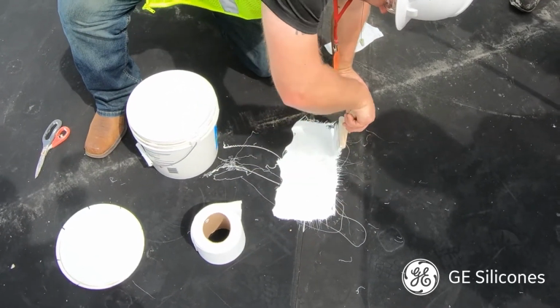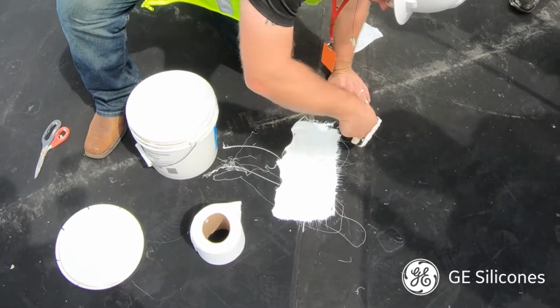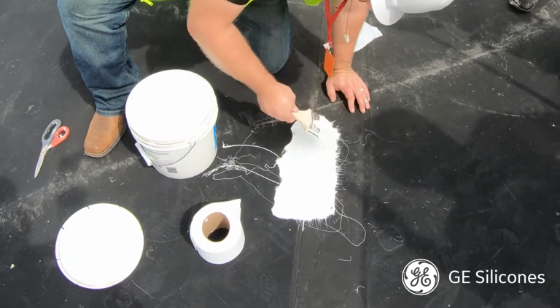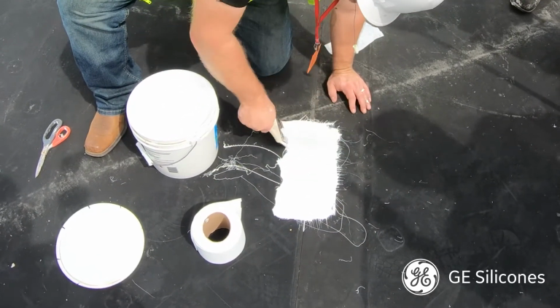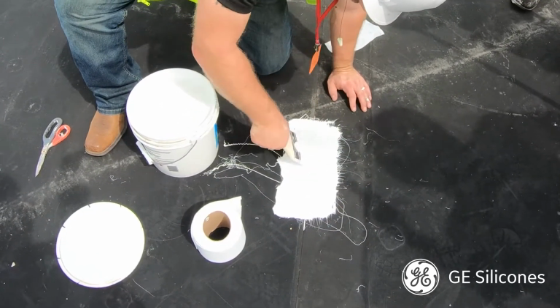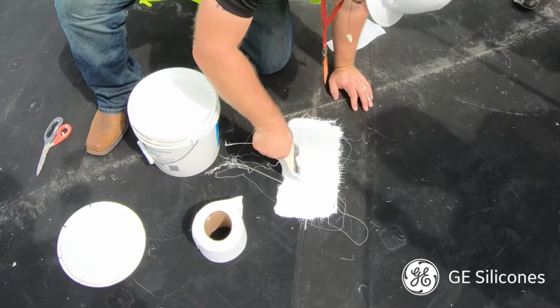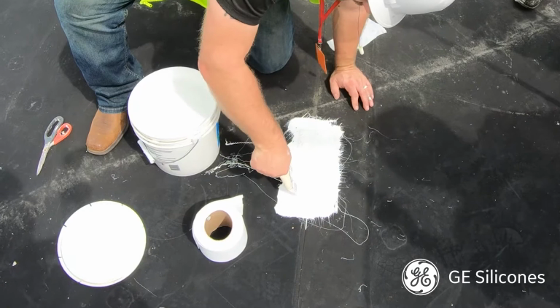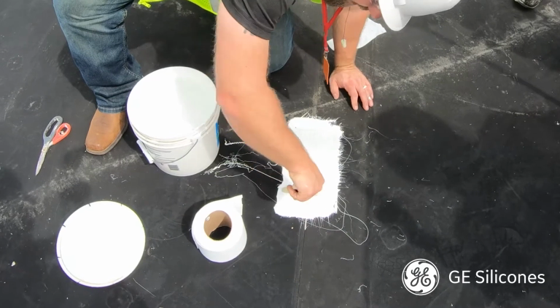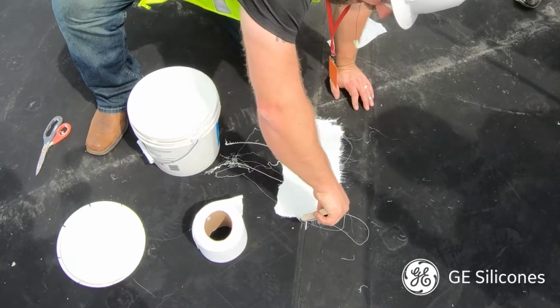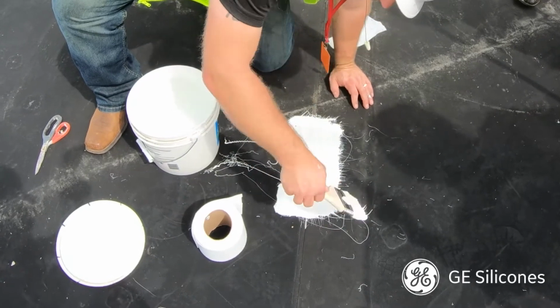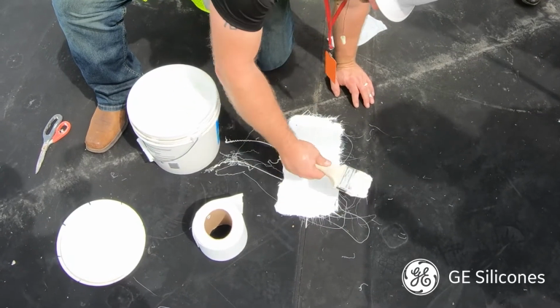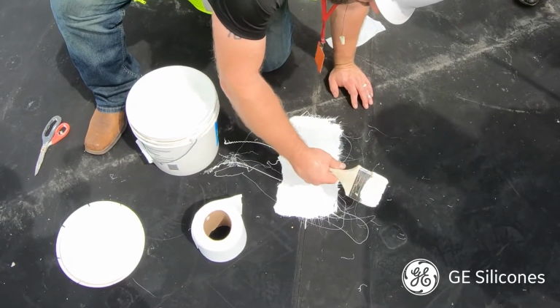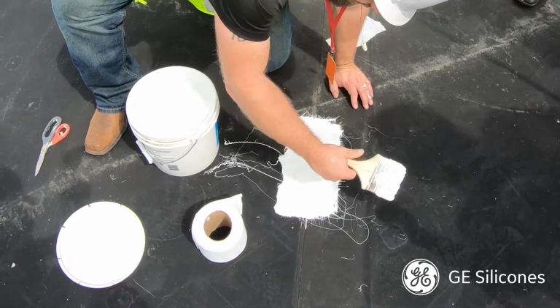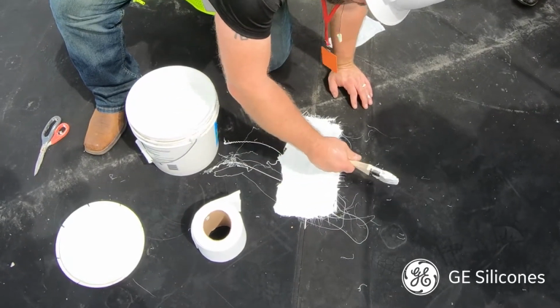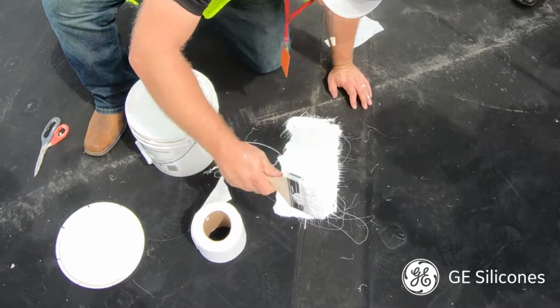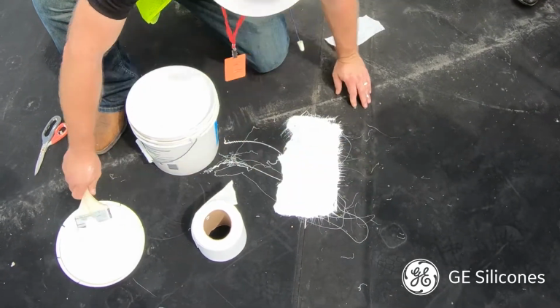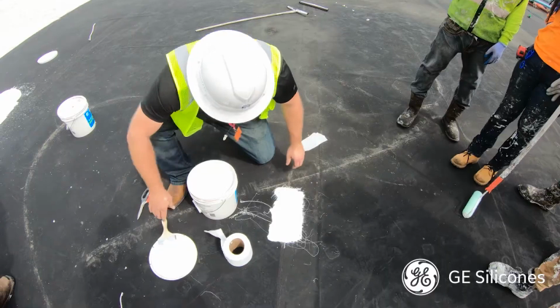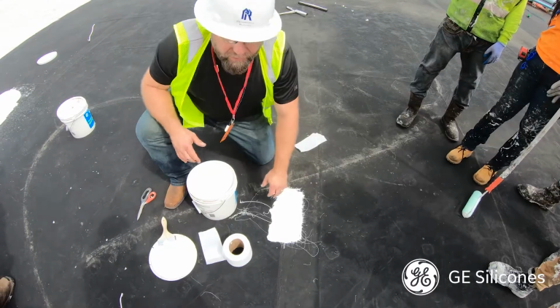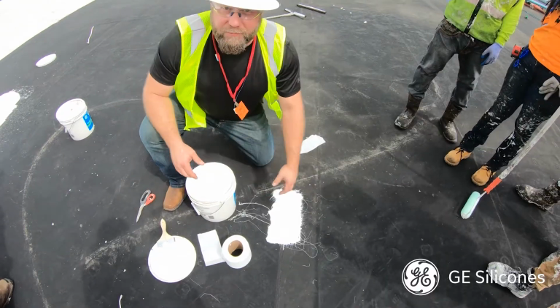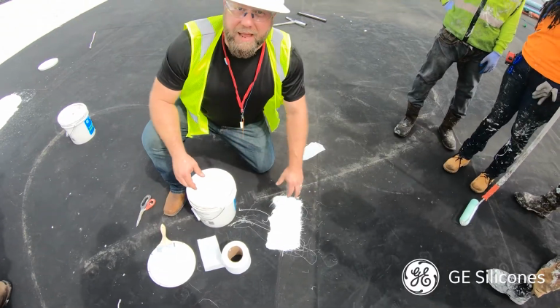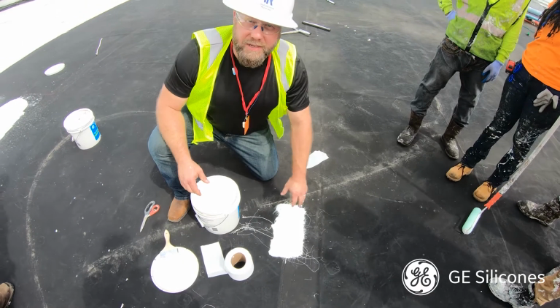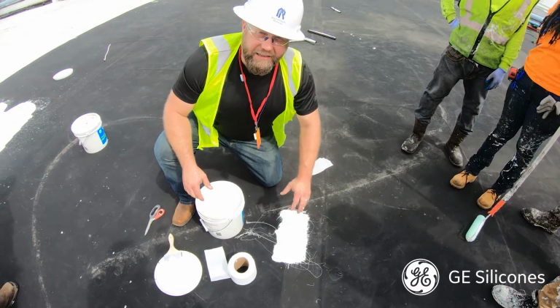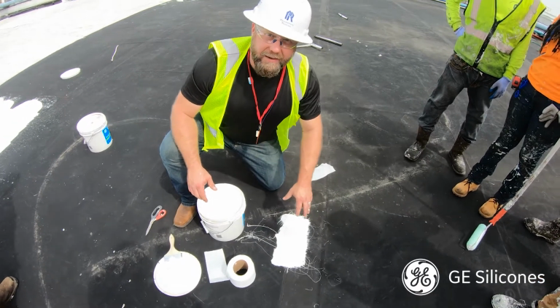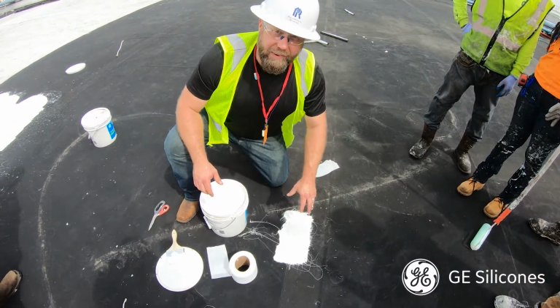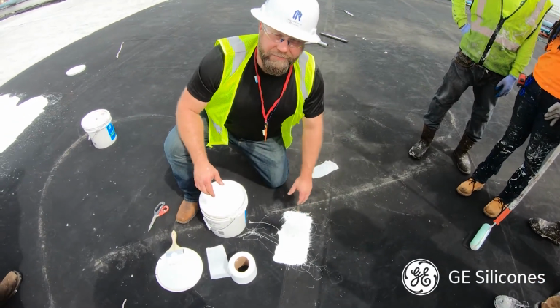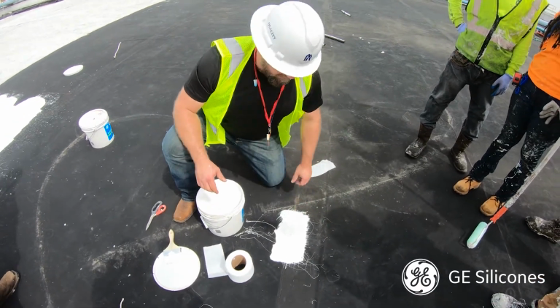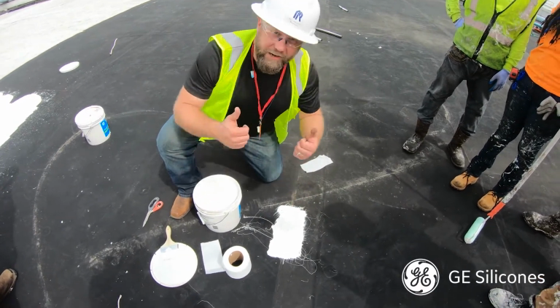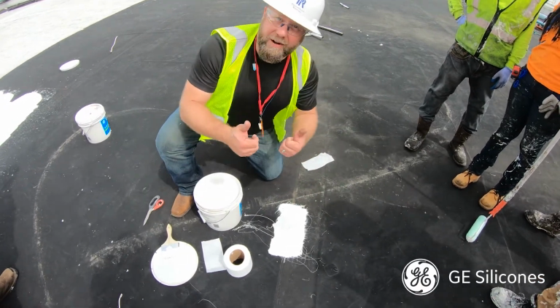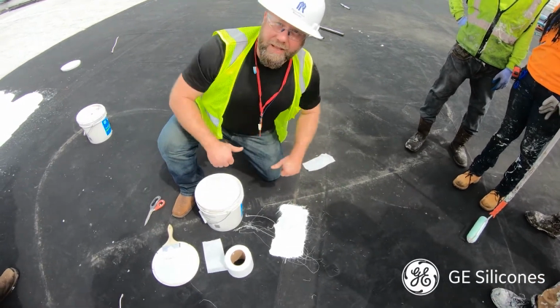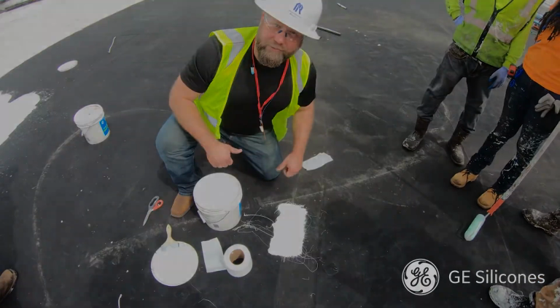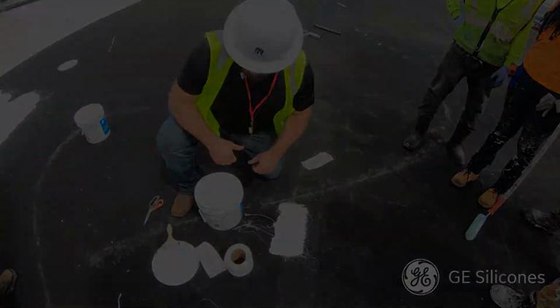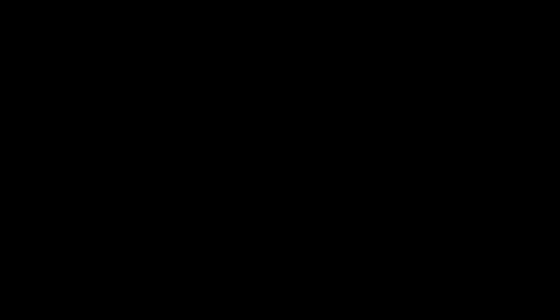I always like to stand back and take a look at it from a couple different angles to make sure I don't have any wrinkles or fish mouths in that repair. That's how you repair an EPDM roof.